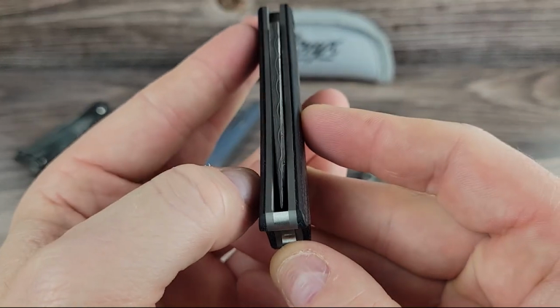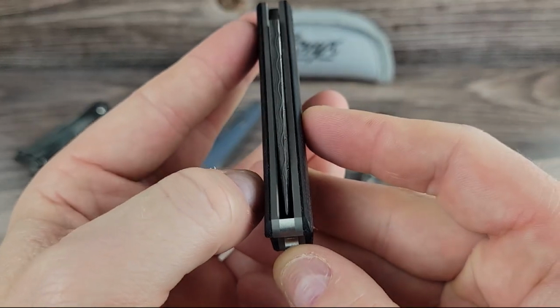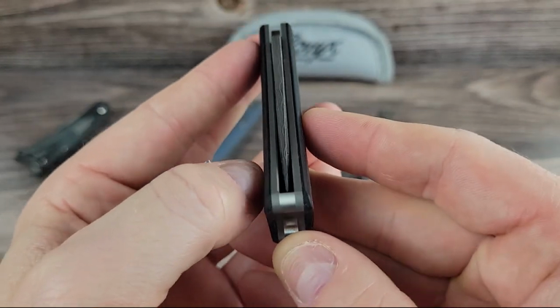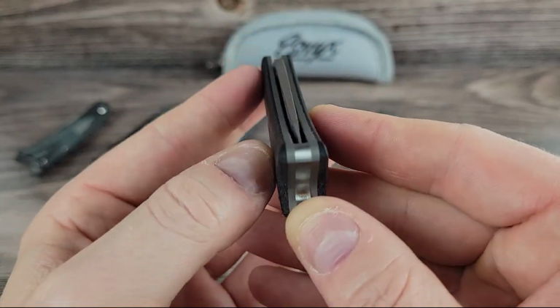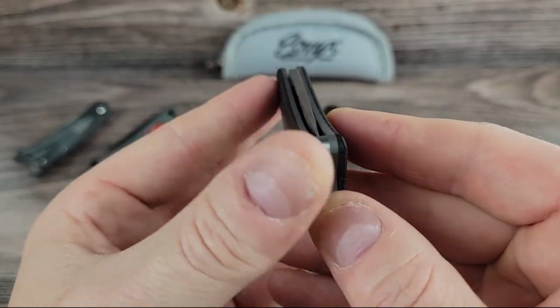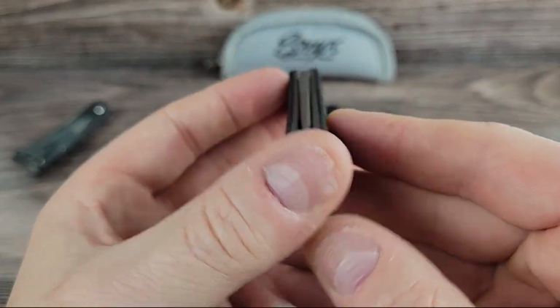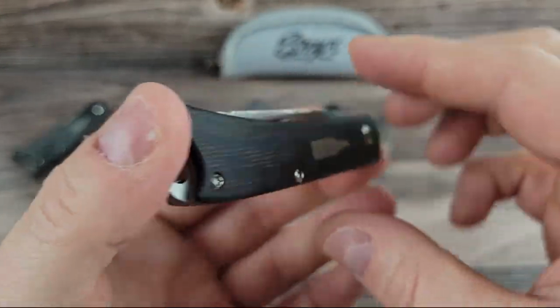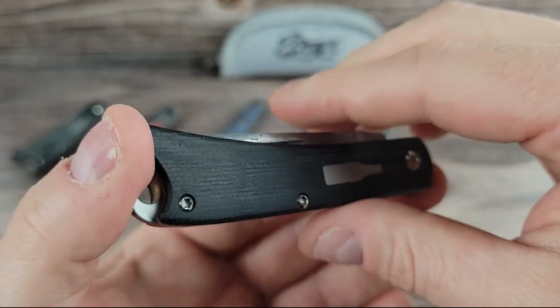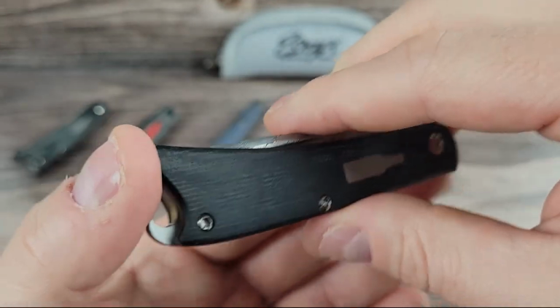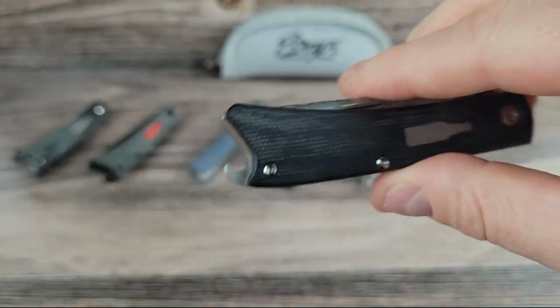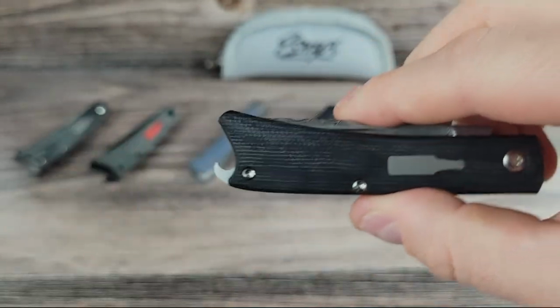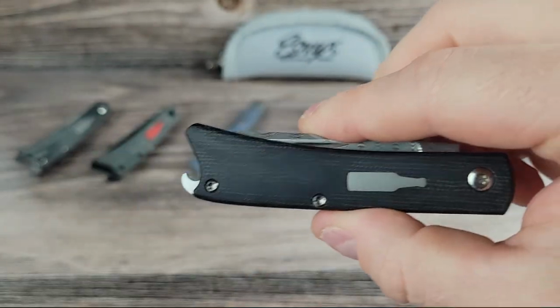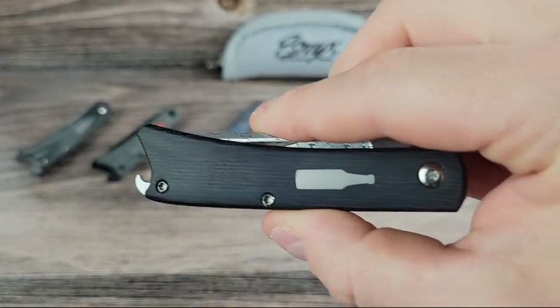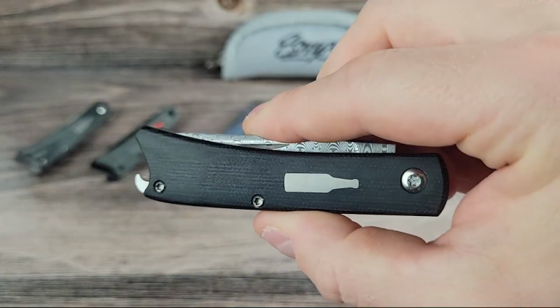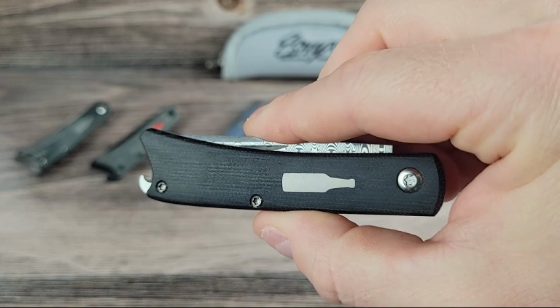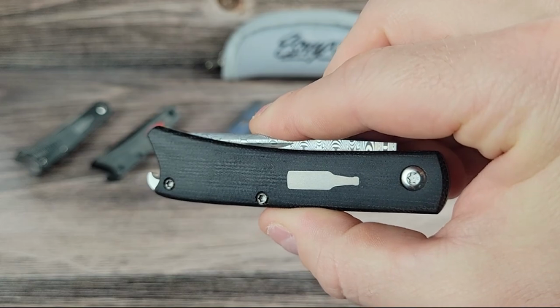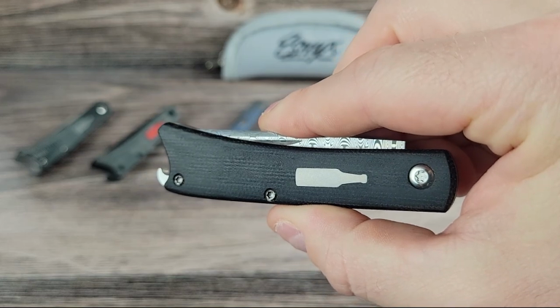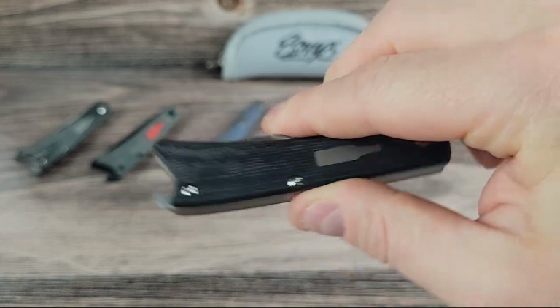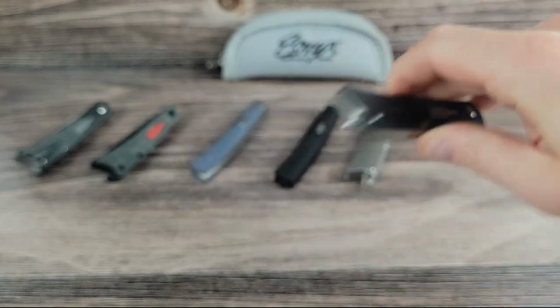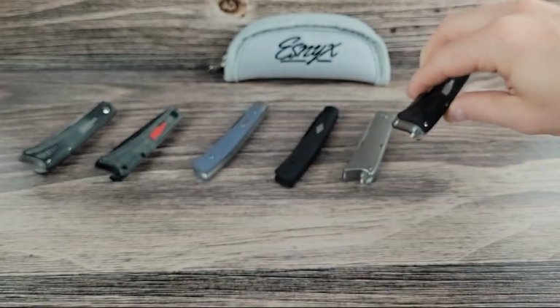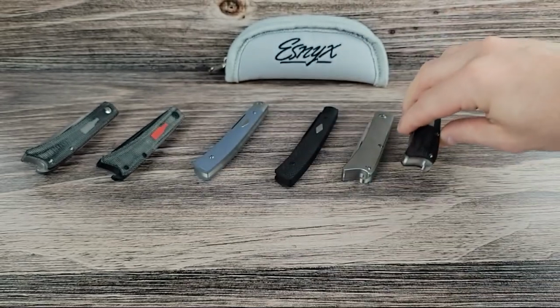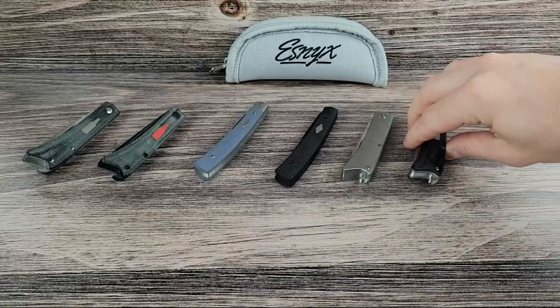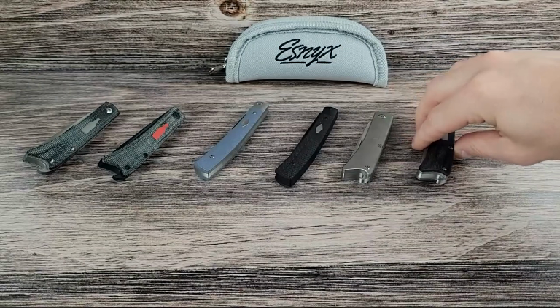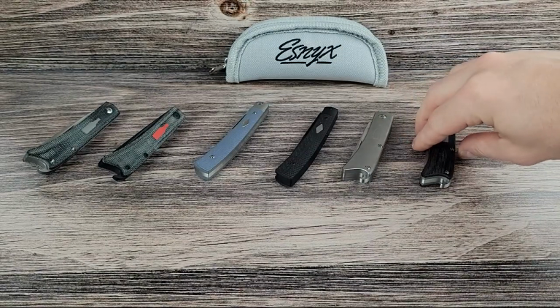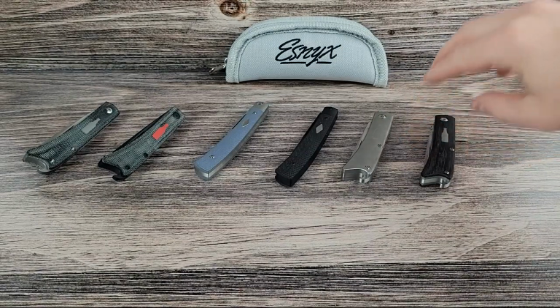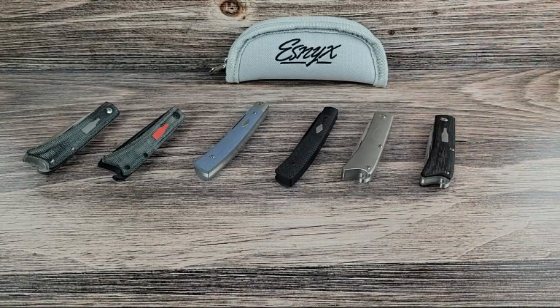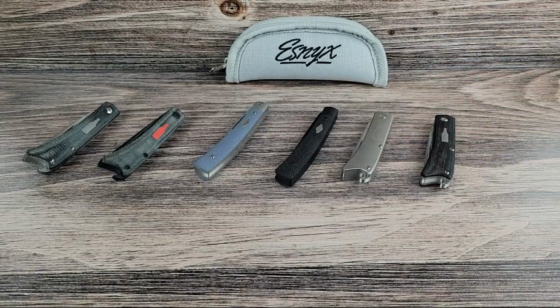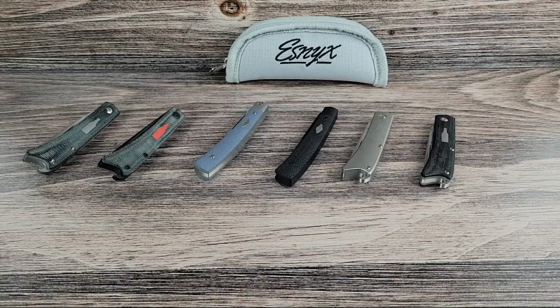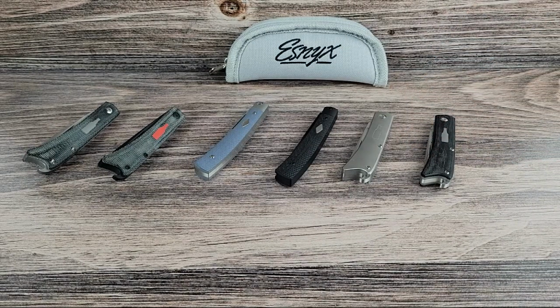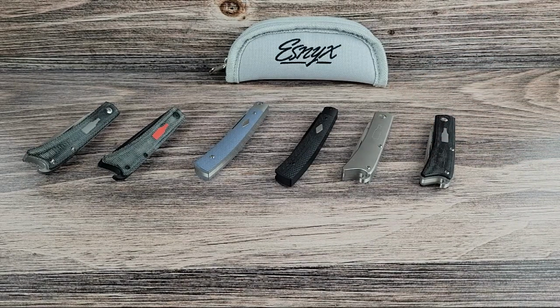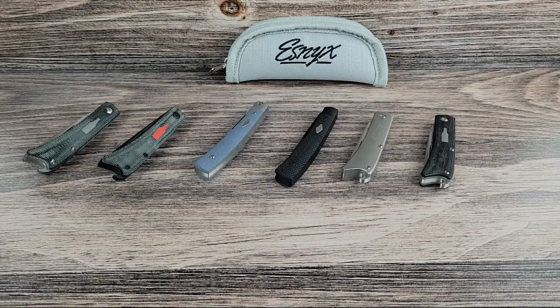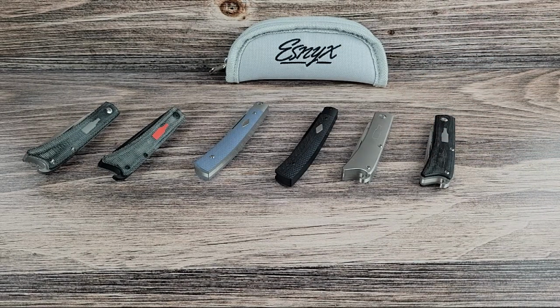Well, that's our introduction to ESMIC for today. These are really great little knives and you can see more of them on our site. As always, thanks for watching and we'll see you next time.